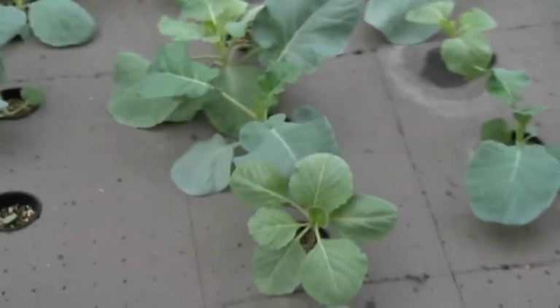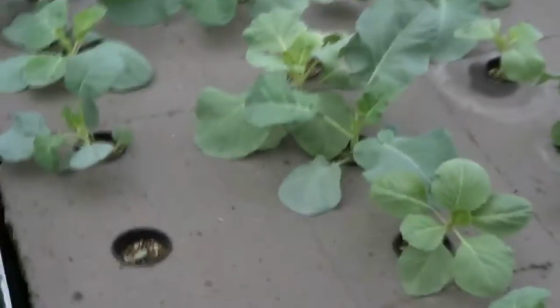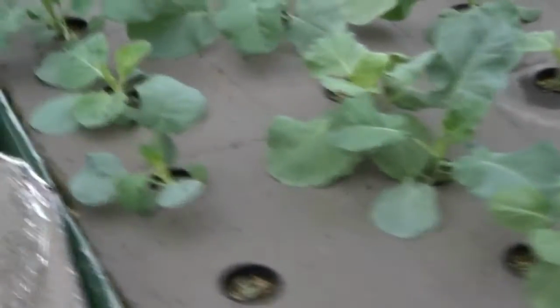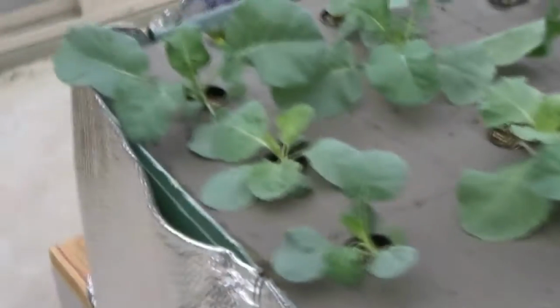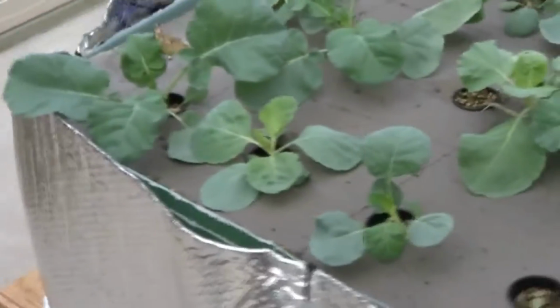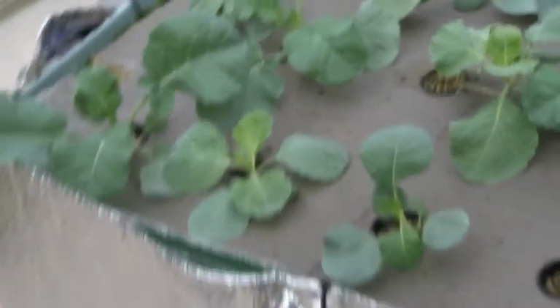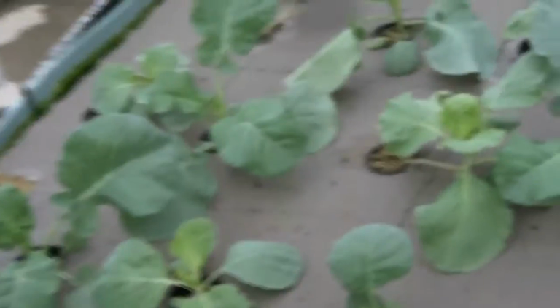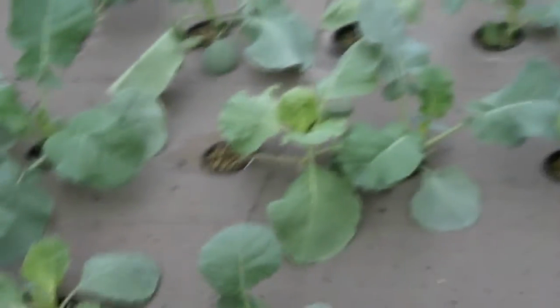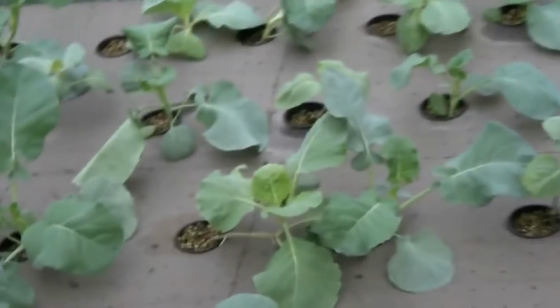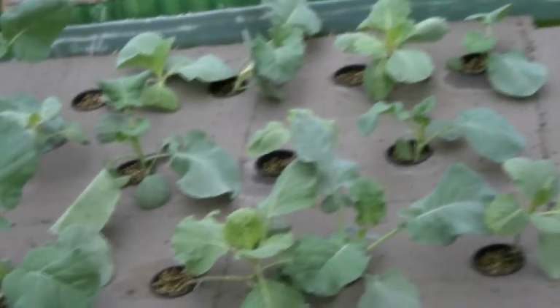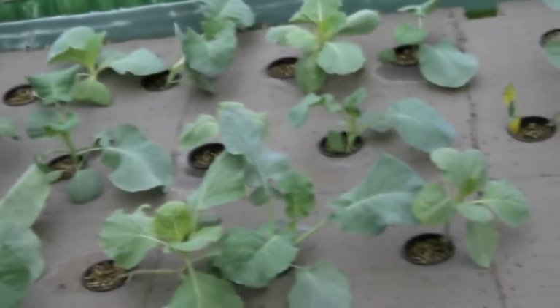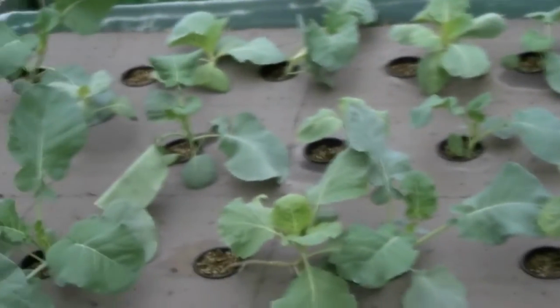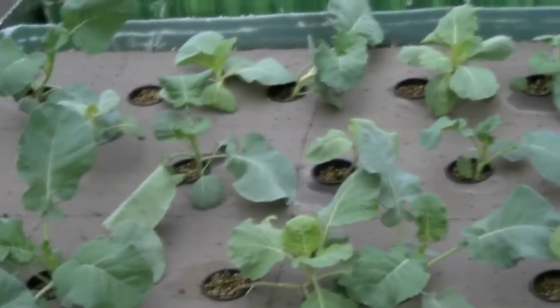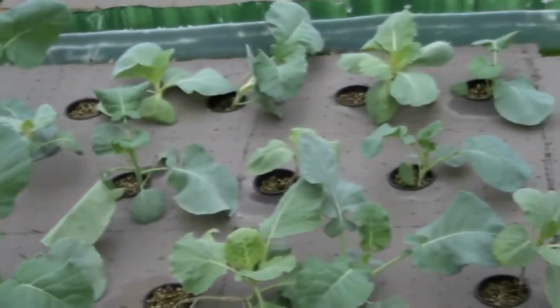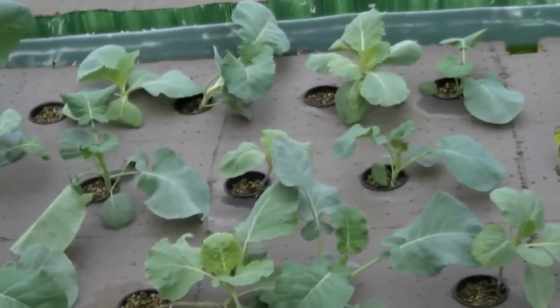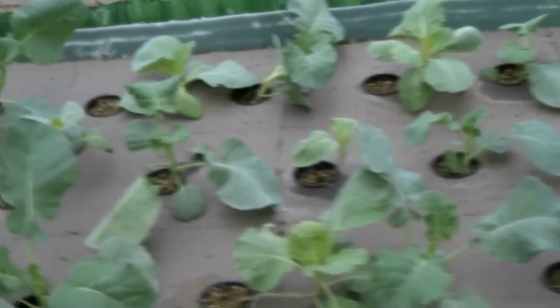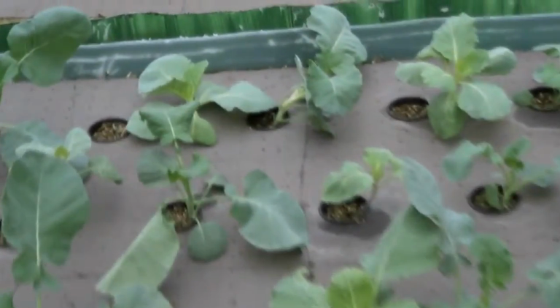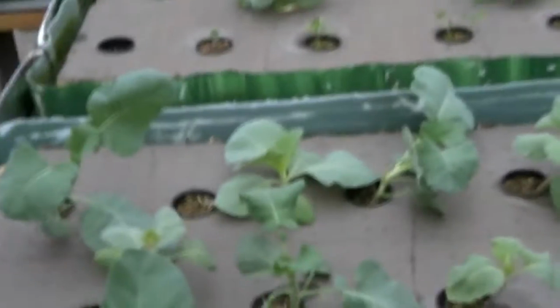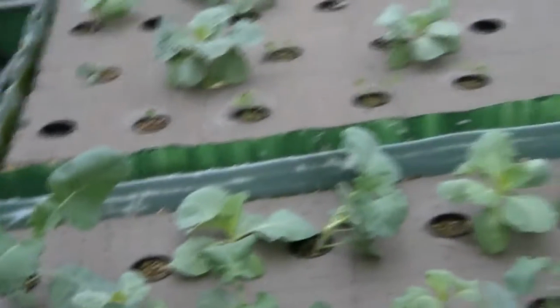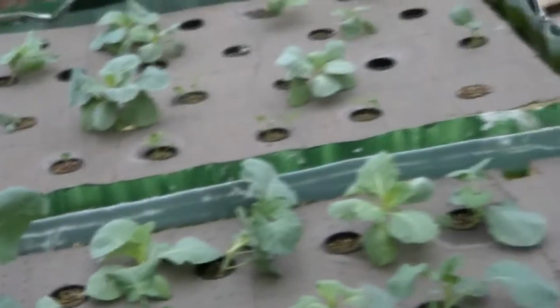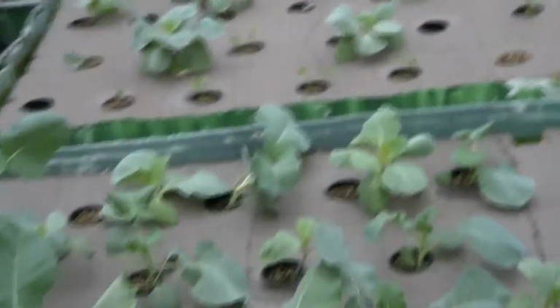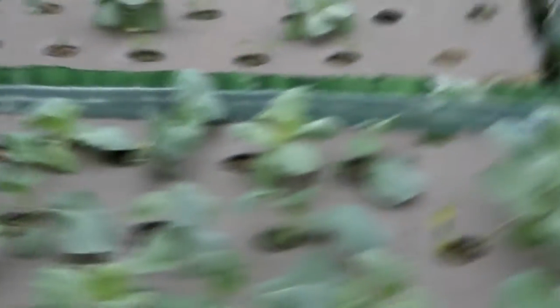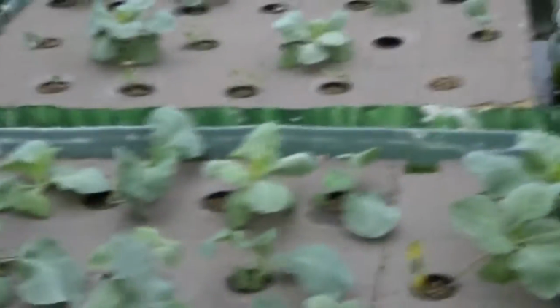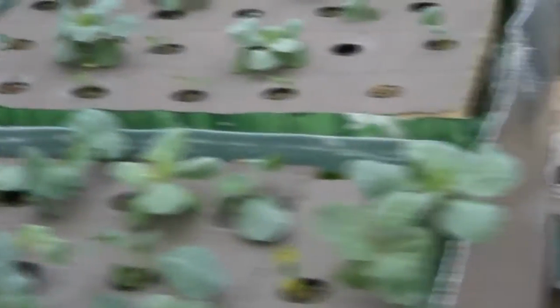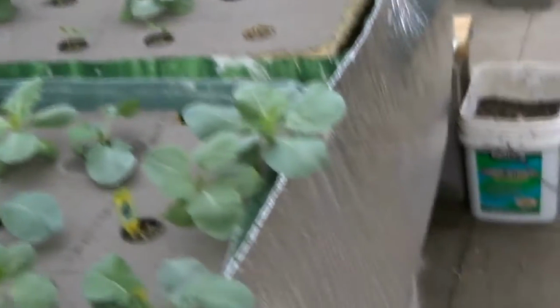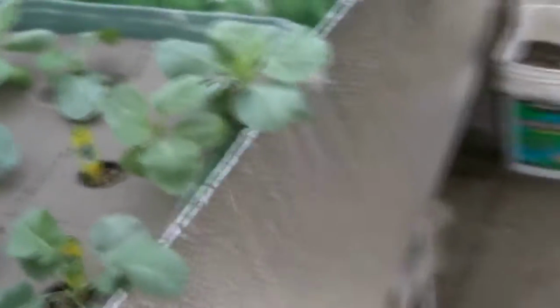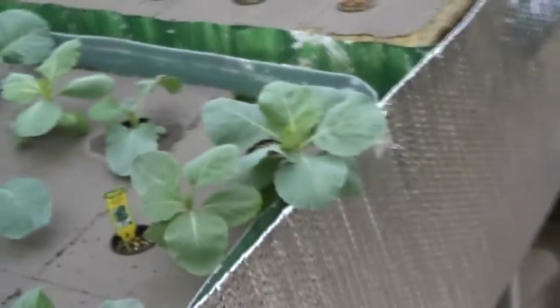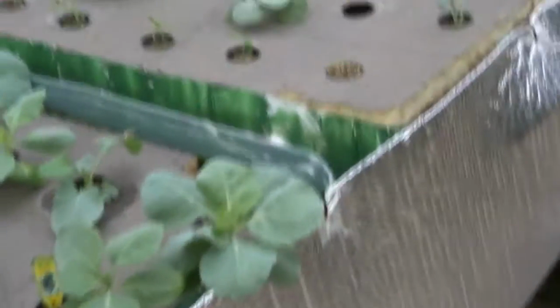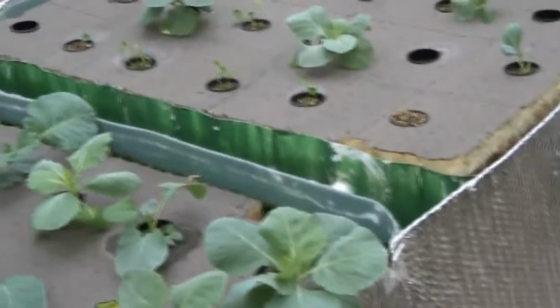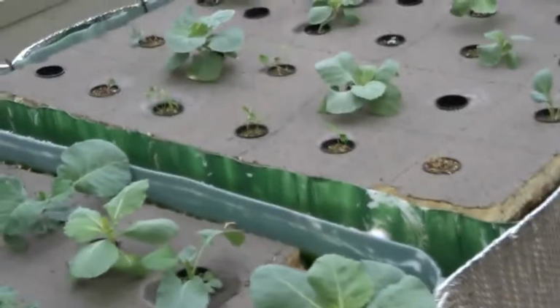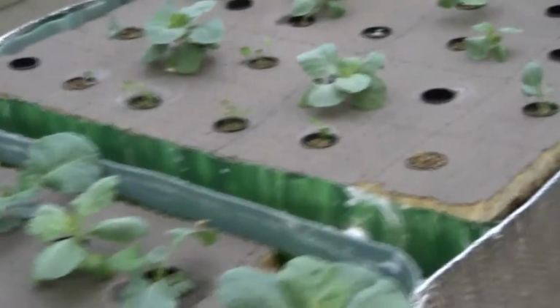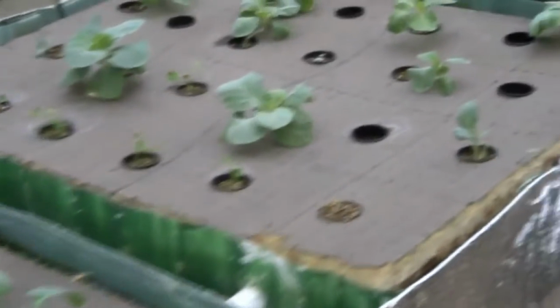You might hear some thunder in the background. I worked all day today, Saturday, and I had to get the biofilter done. It's starting to get dark so I'm not quite done, but I had a few people wanting to see the inside, so now's the chance. You might hear some thunder — we're getting some rain again.